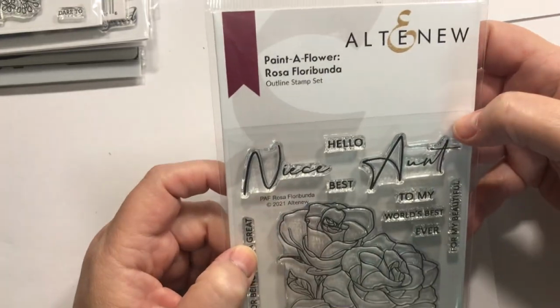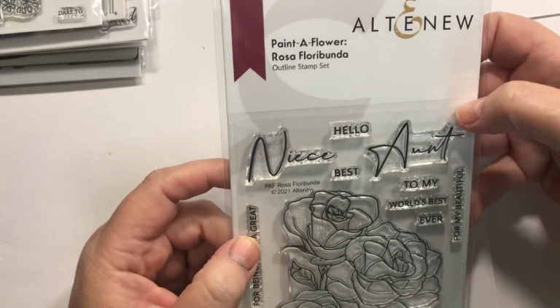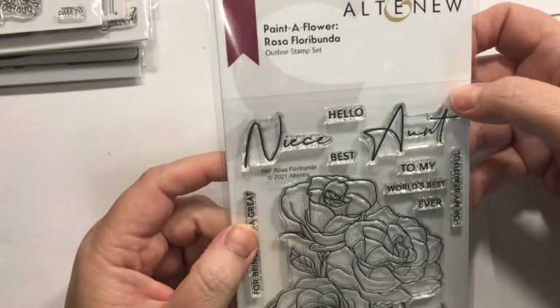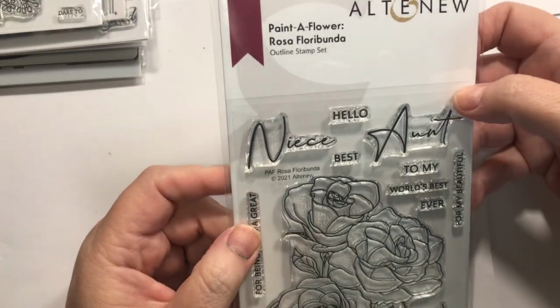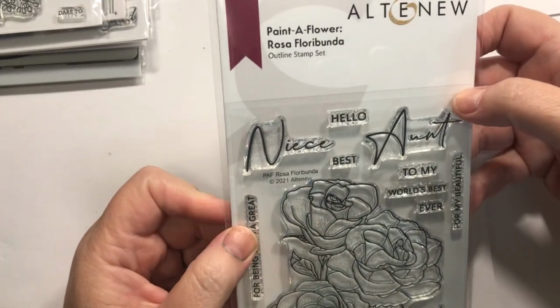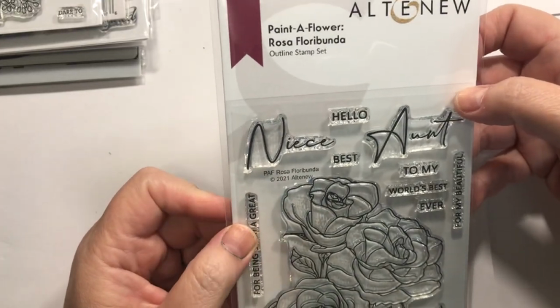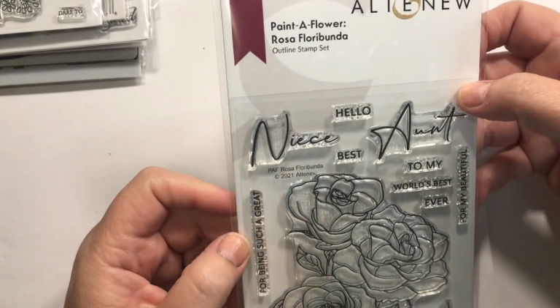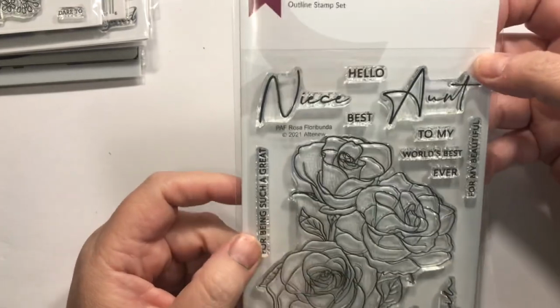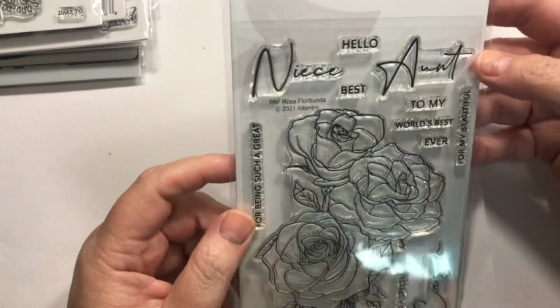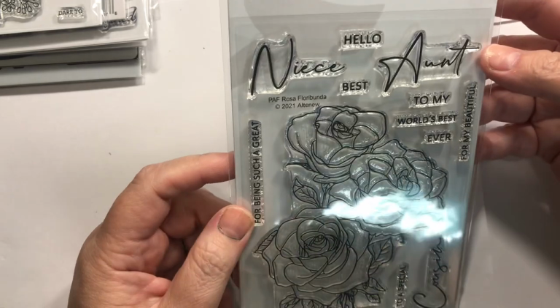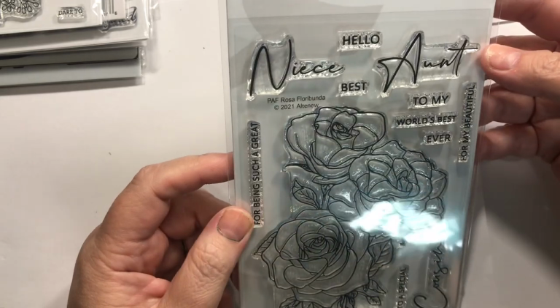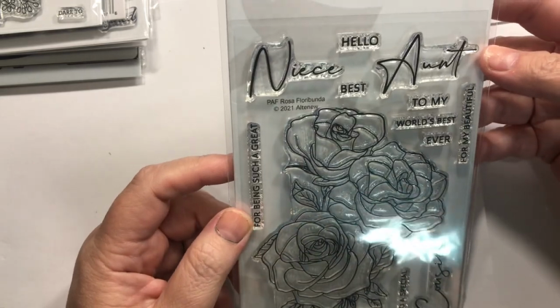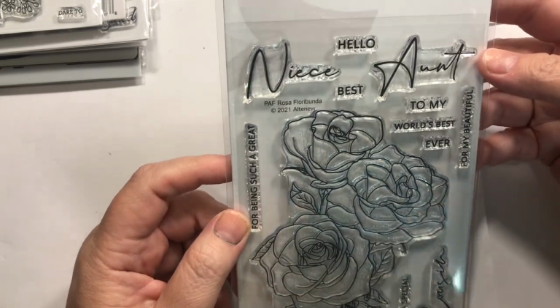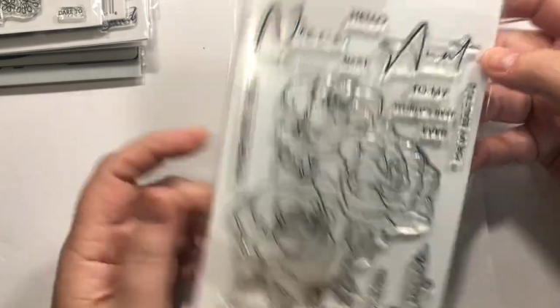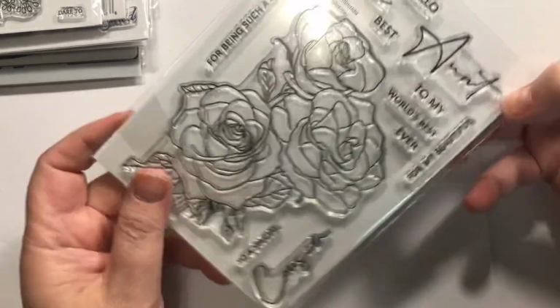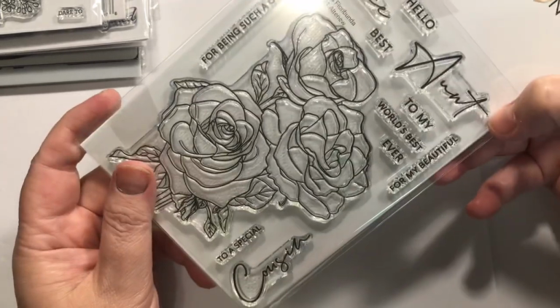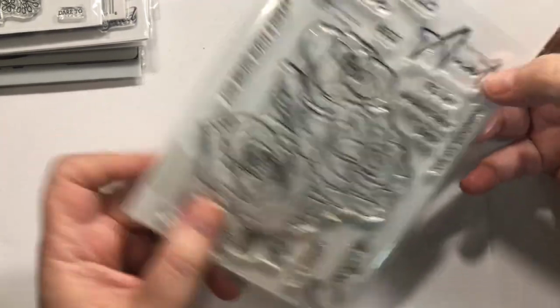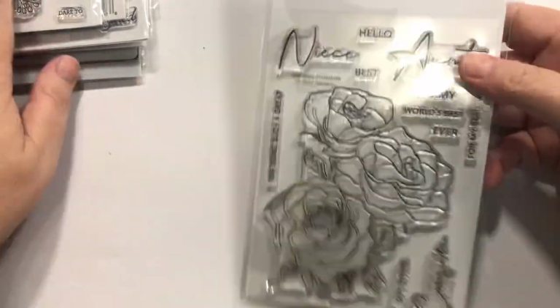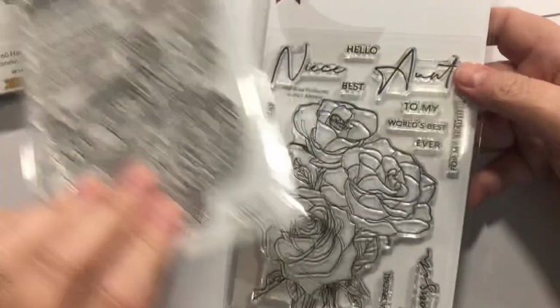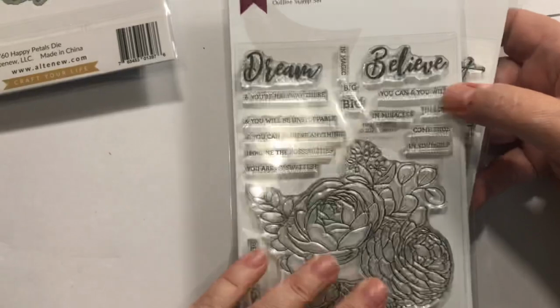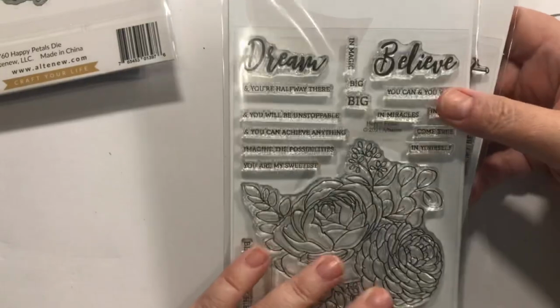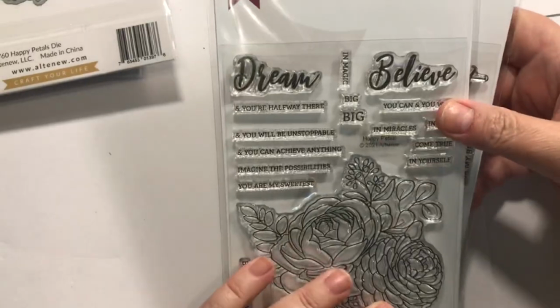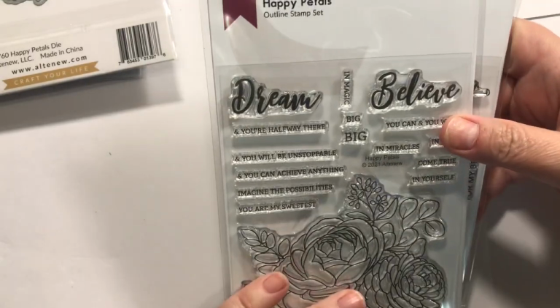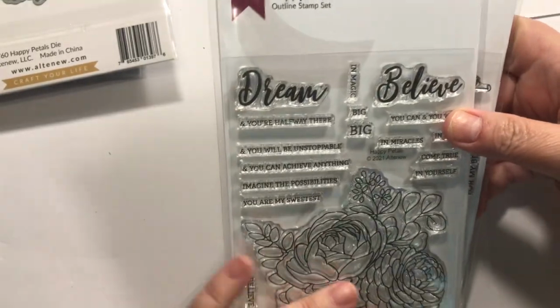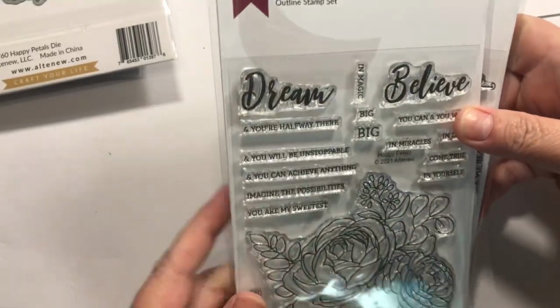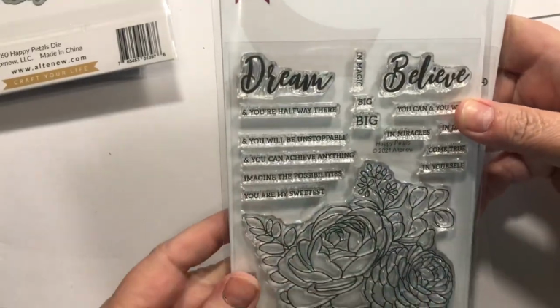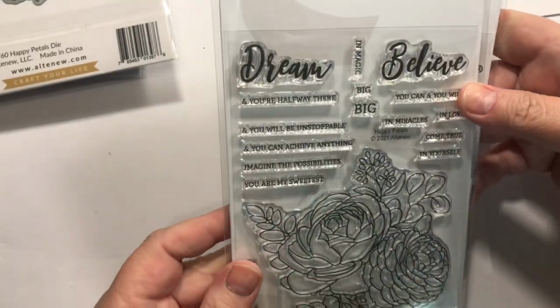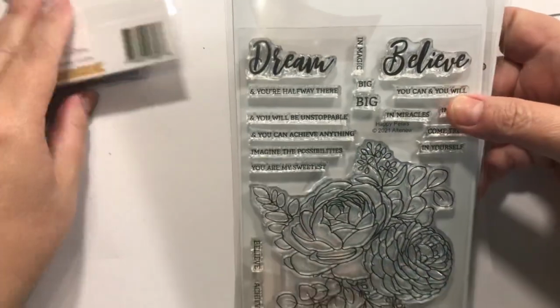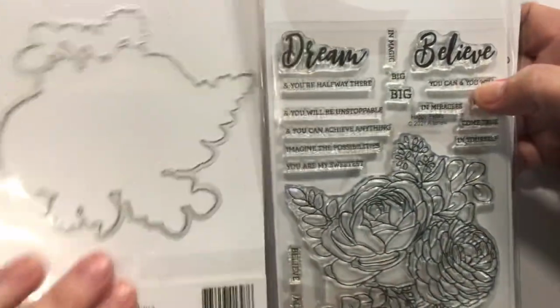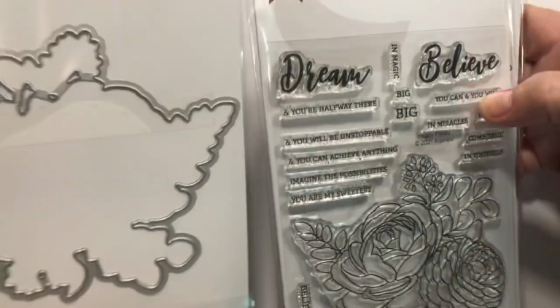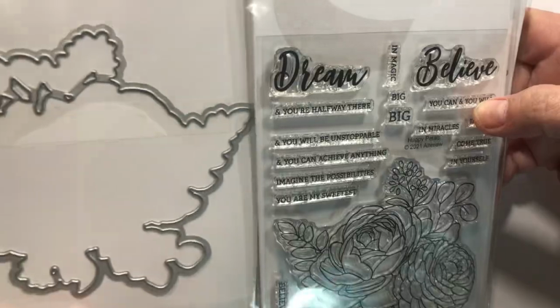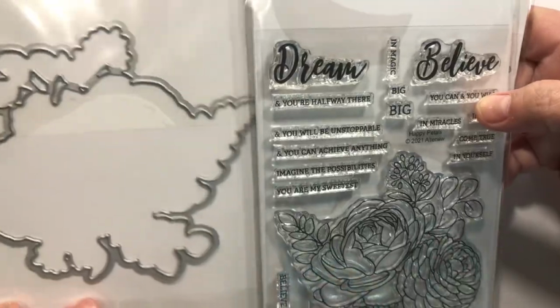This is also Altenew — Paint a Flower. This is the Rosa Floribunda, and I just really like that. And then this one is the Happy Petals, and there's the die to go with that.